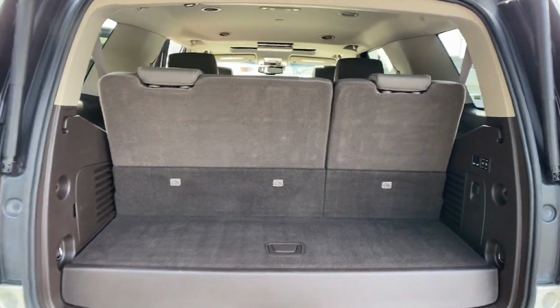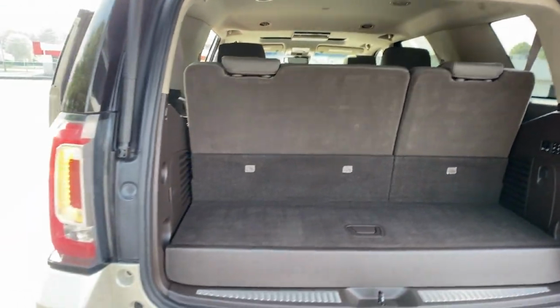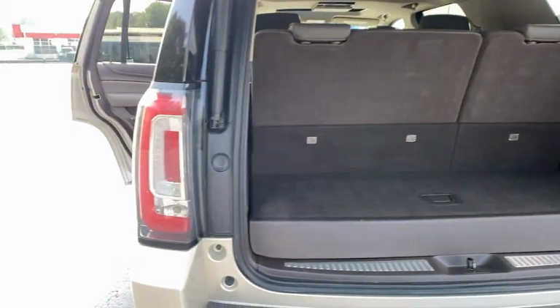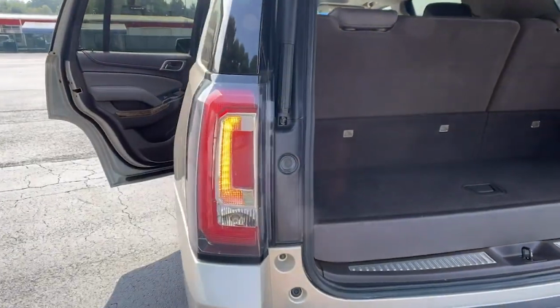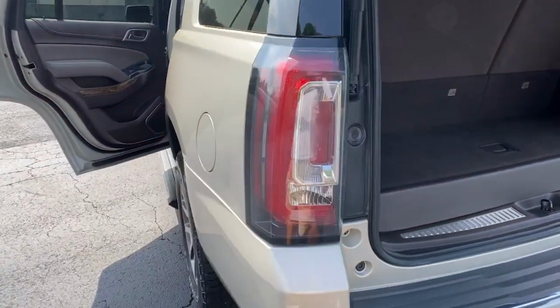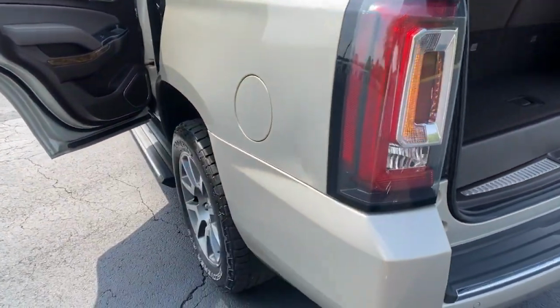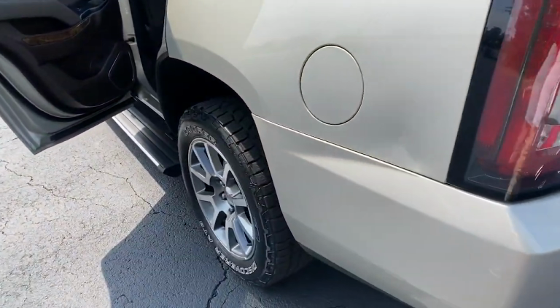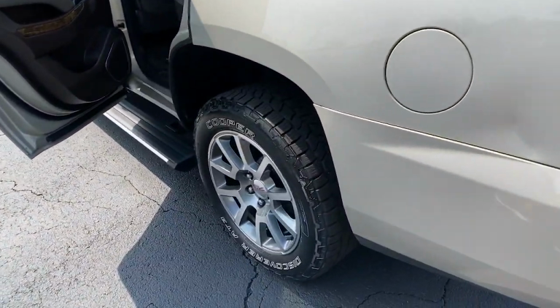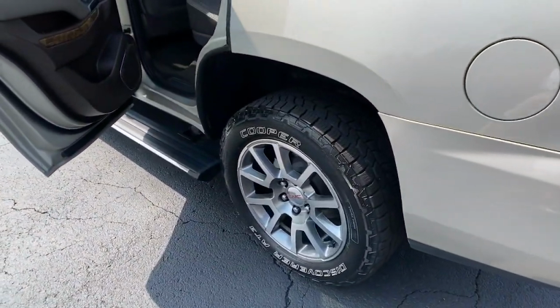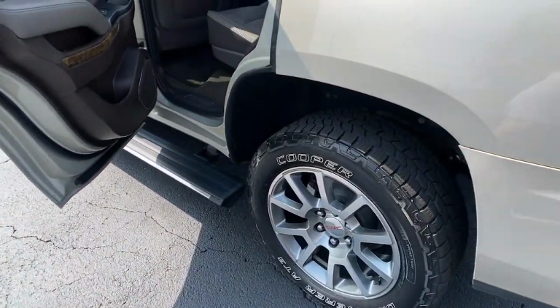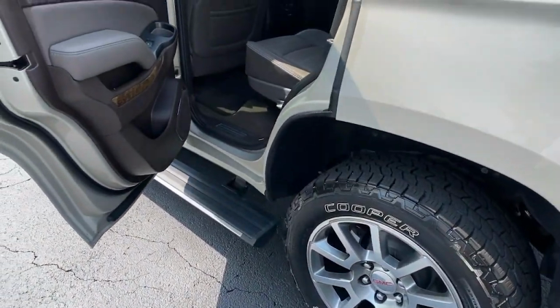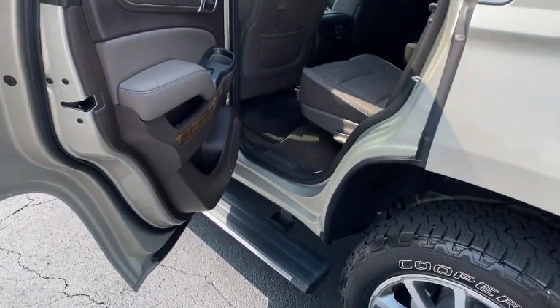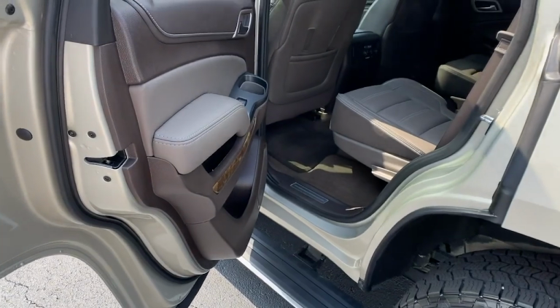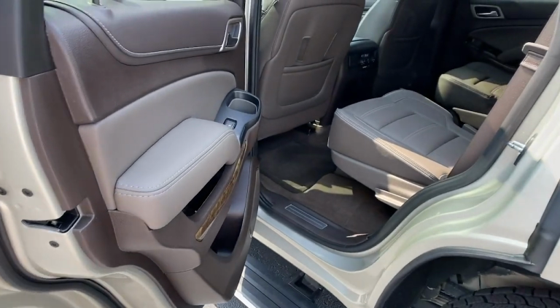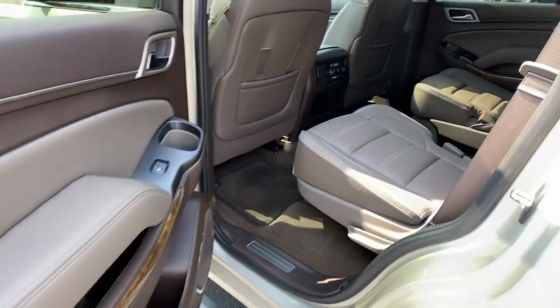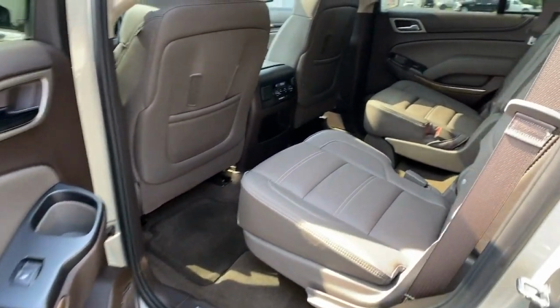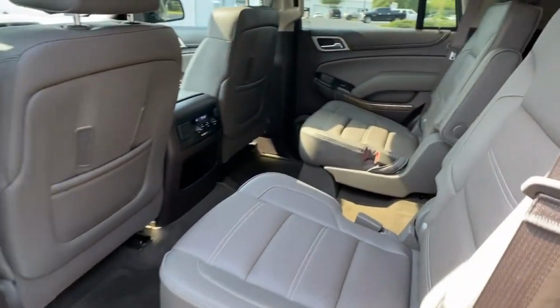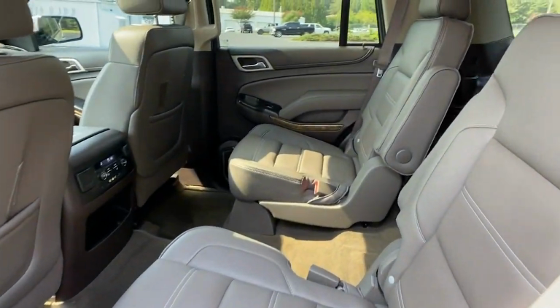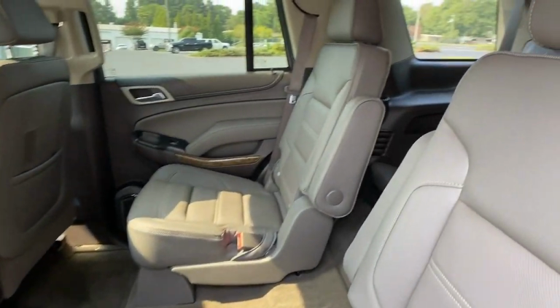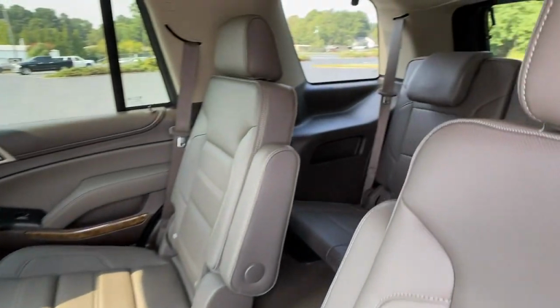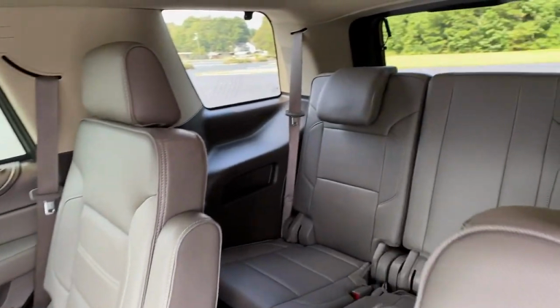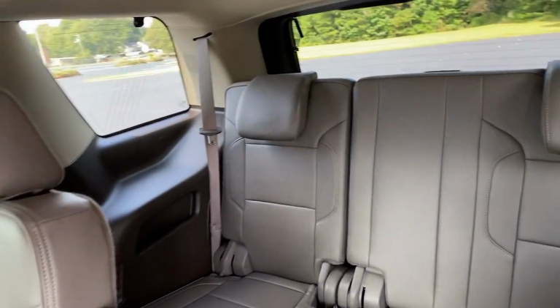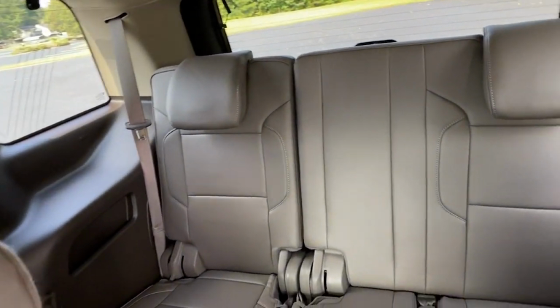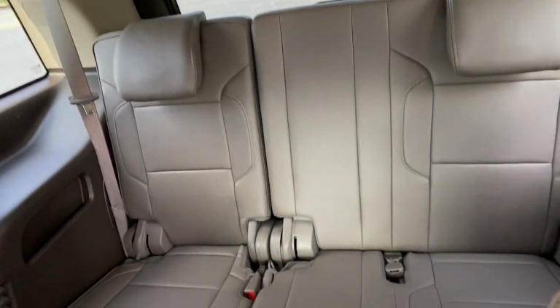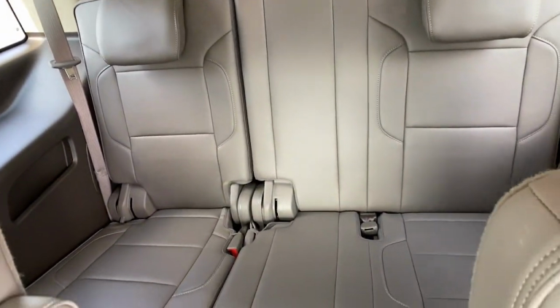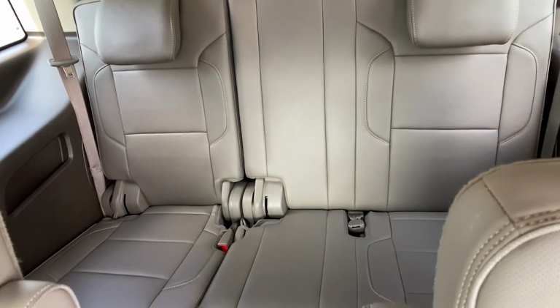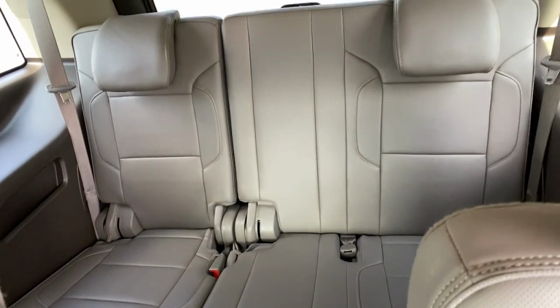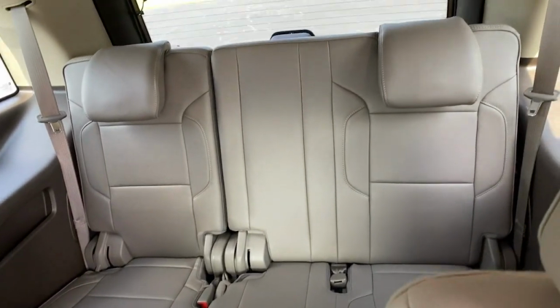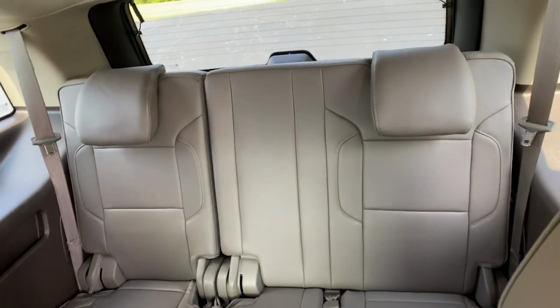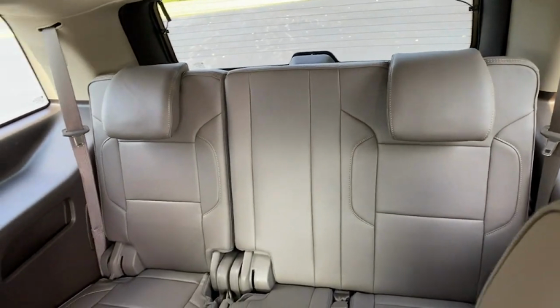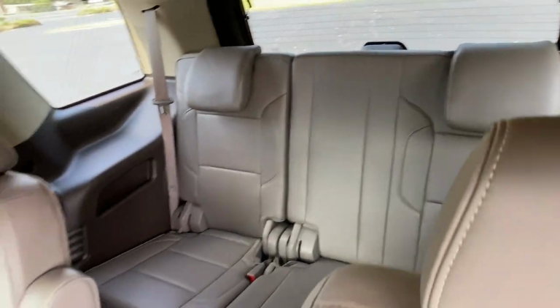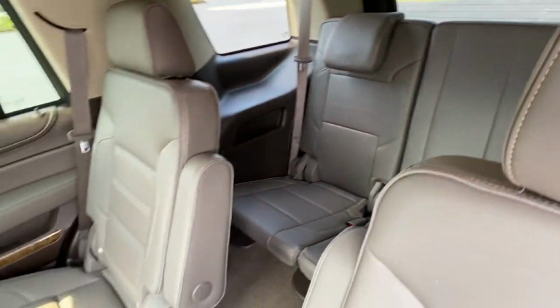Navigation system, keyless entry, power passenger seat, cooled front seat, satellite radio, premium sound system, power liftgate, remote engine start, heated rear seat, fog lamps.